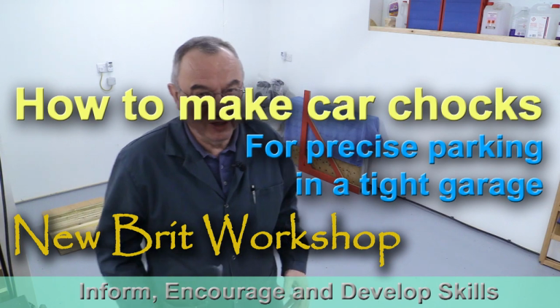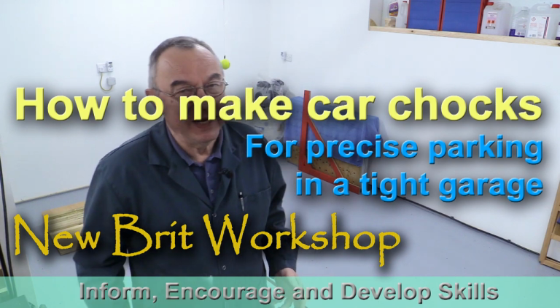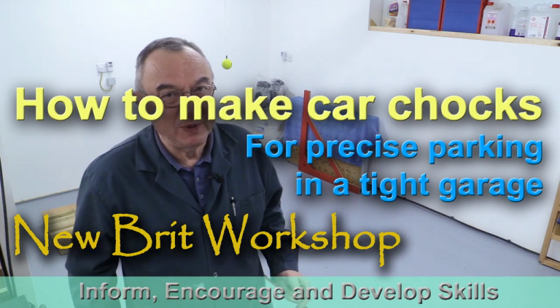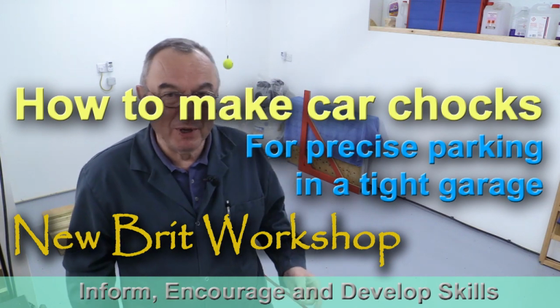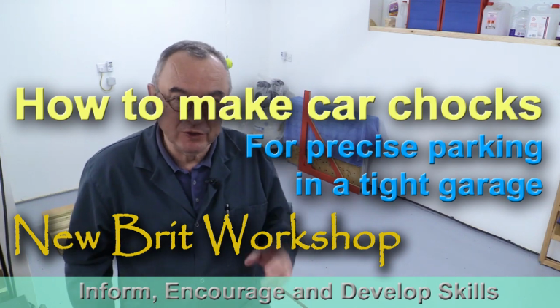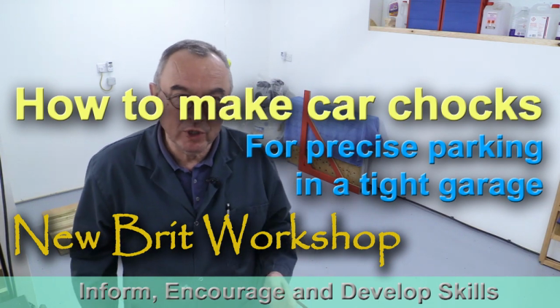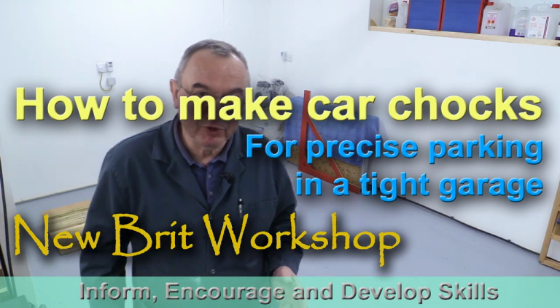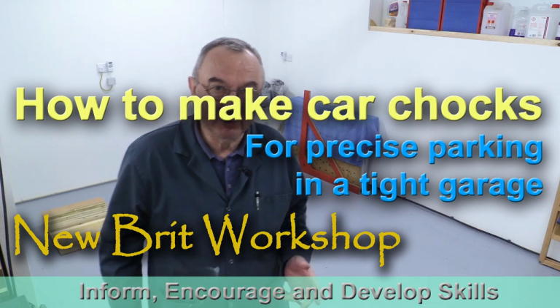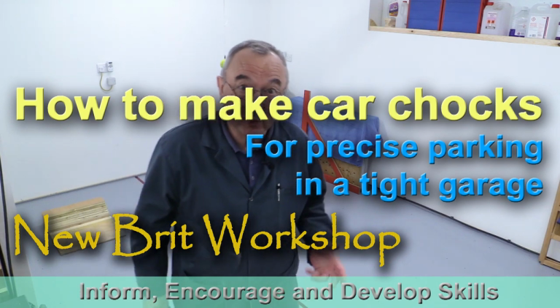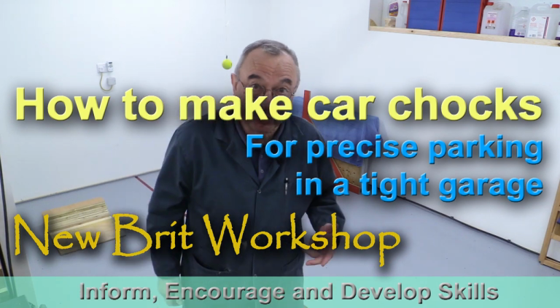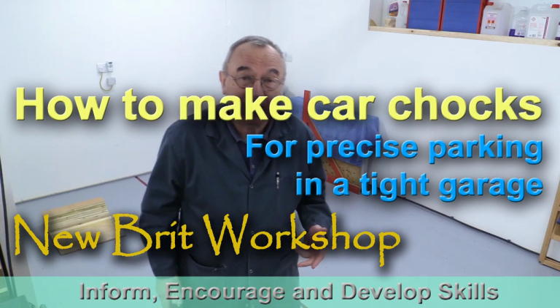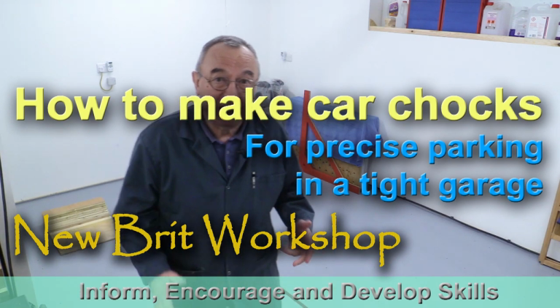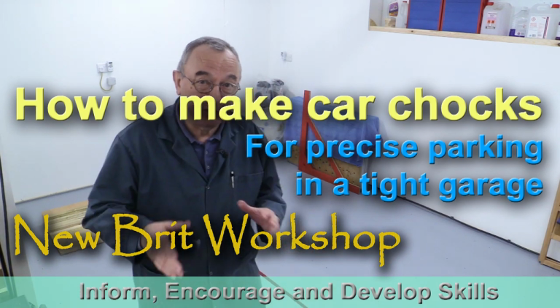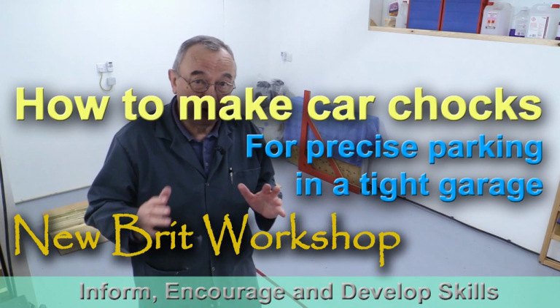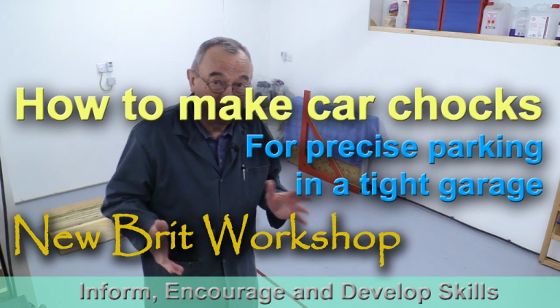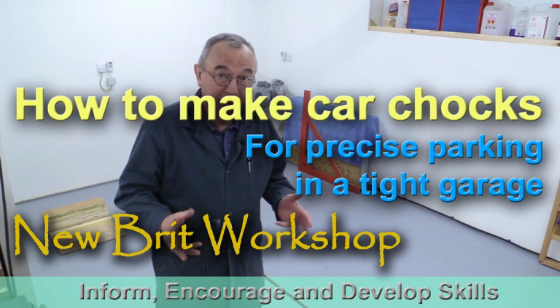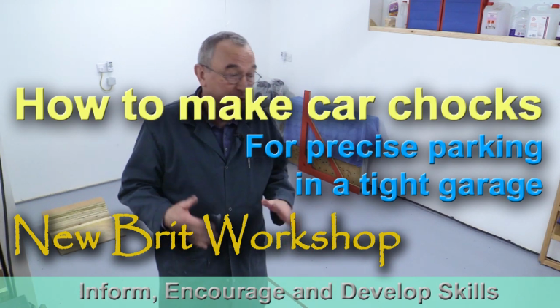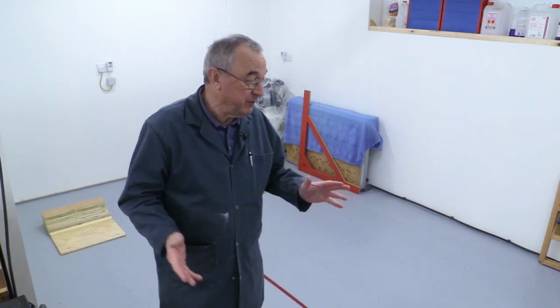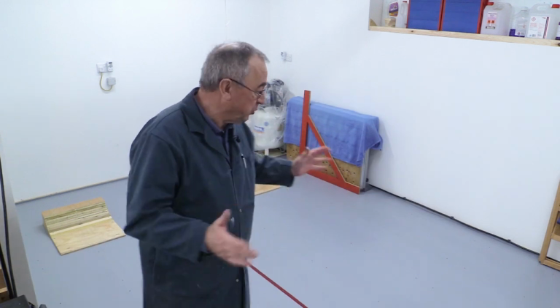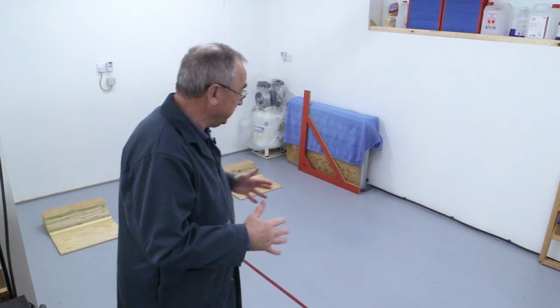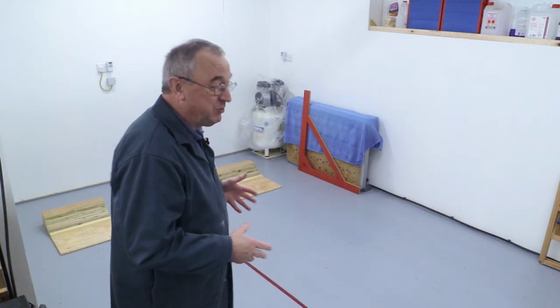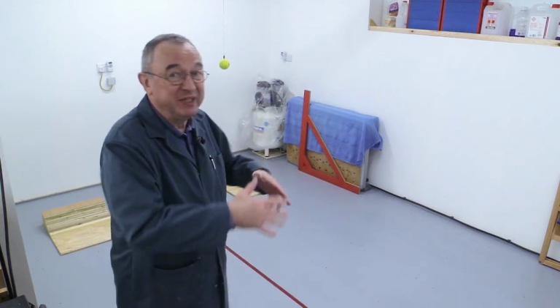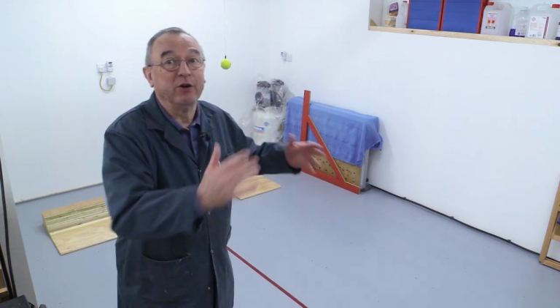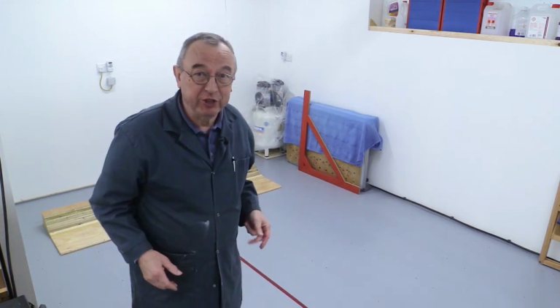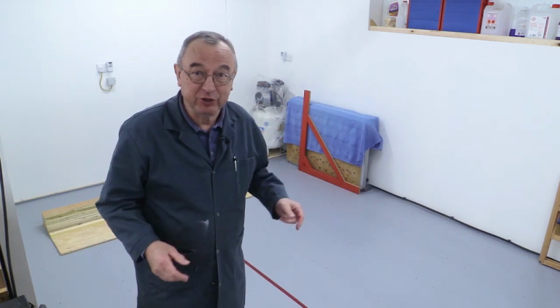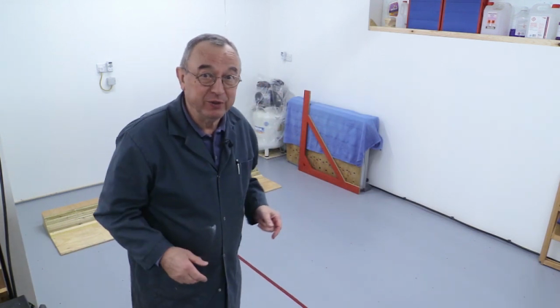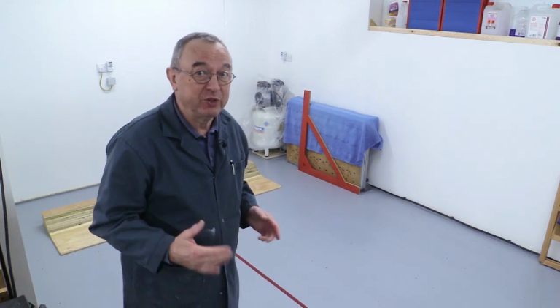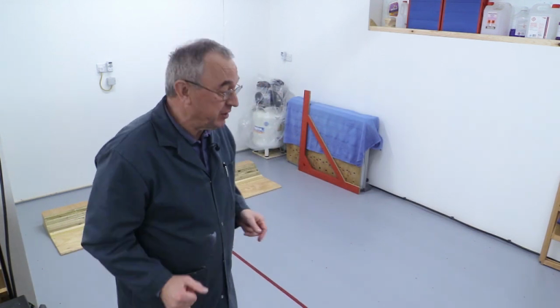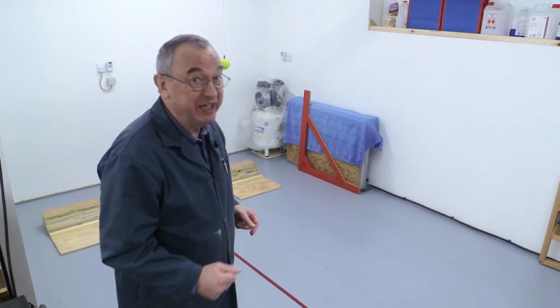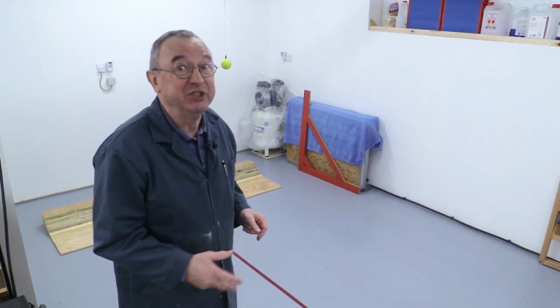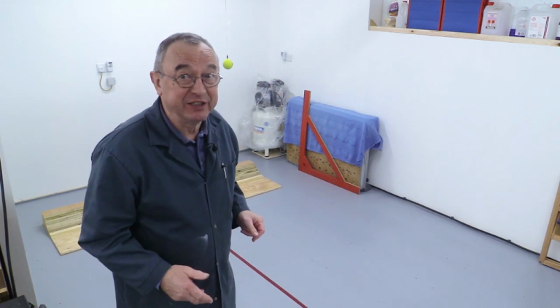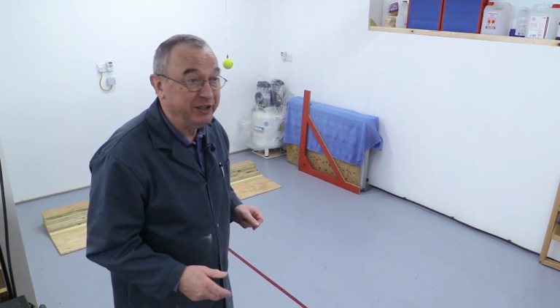Hello, my name is Peter Parfit and welcome to New Rip Workshop. This is the second video about sorting this garage section out so that it can take a car.